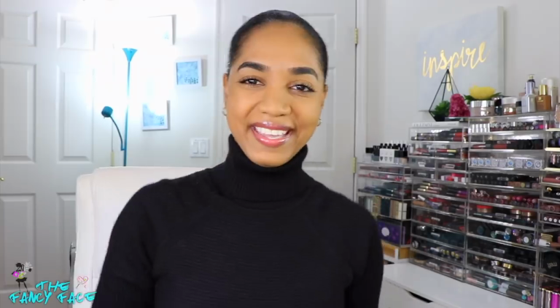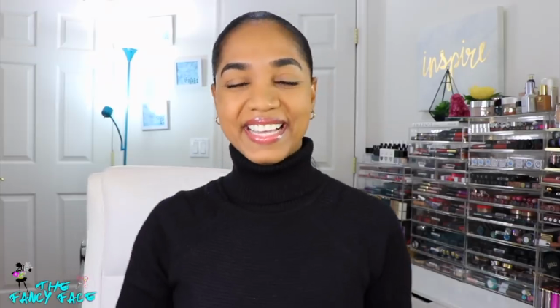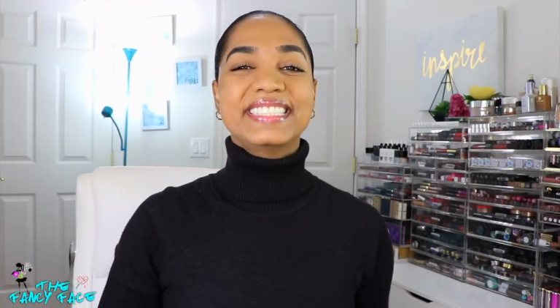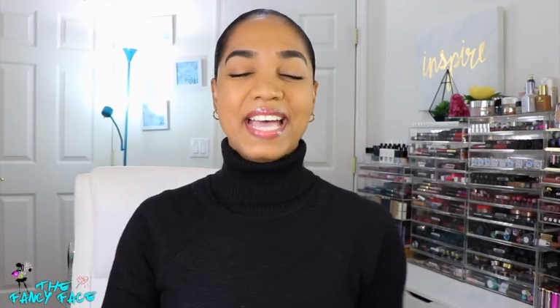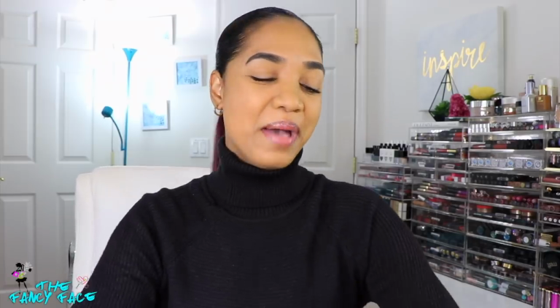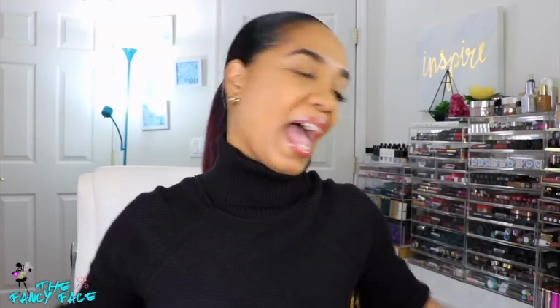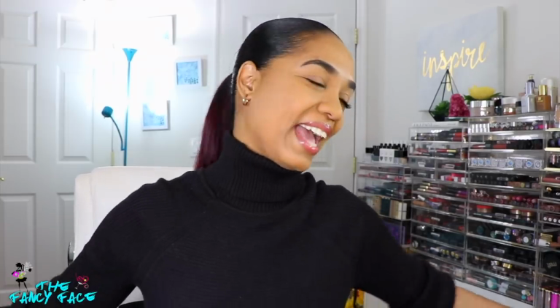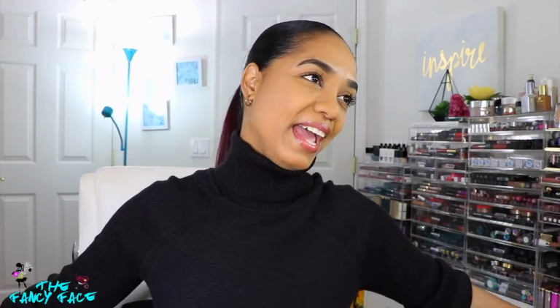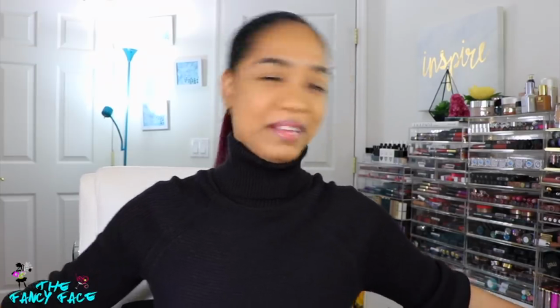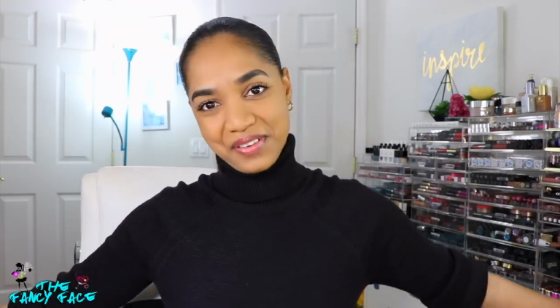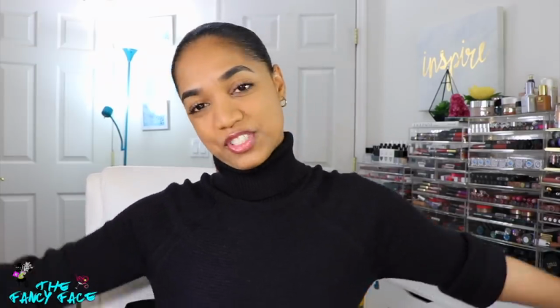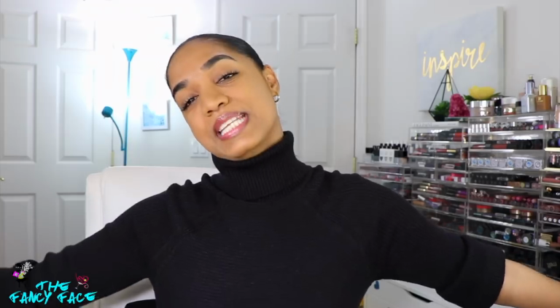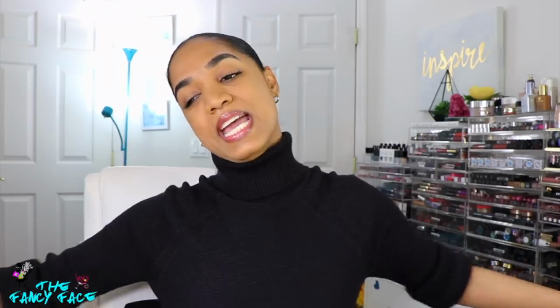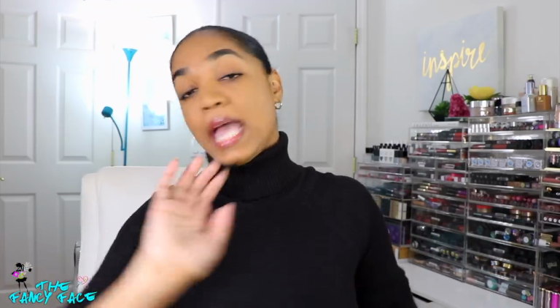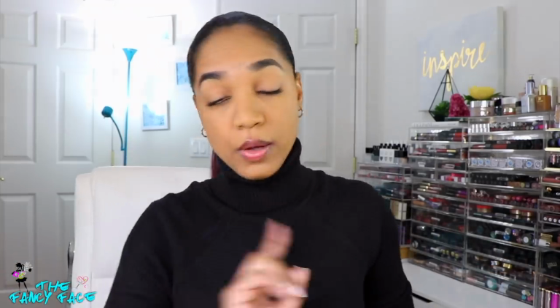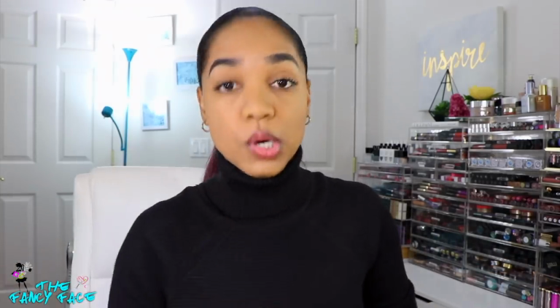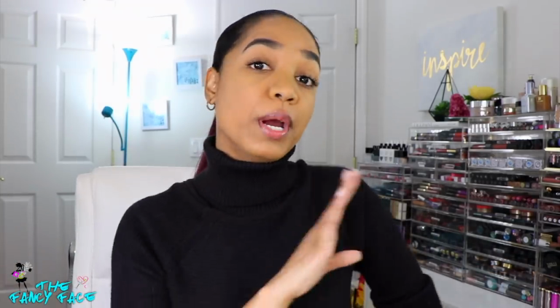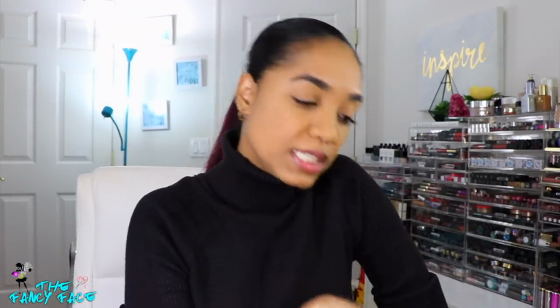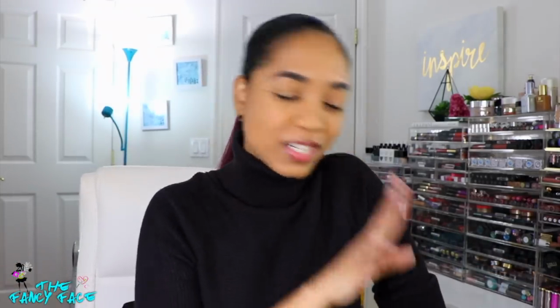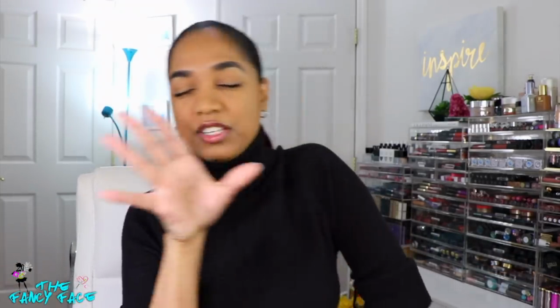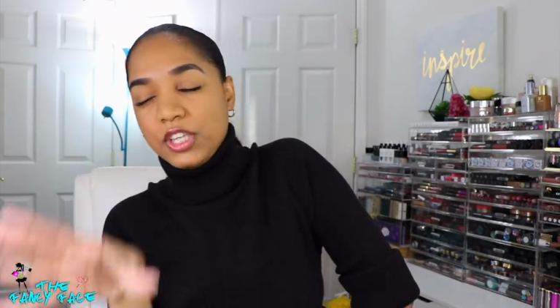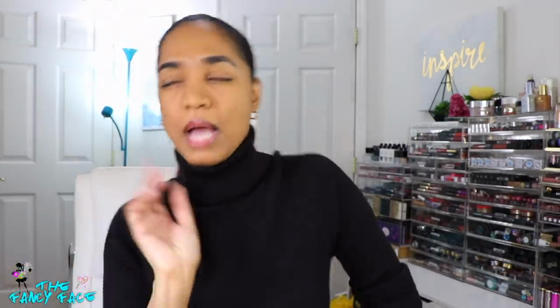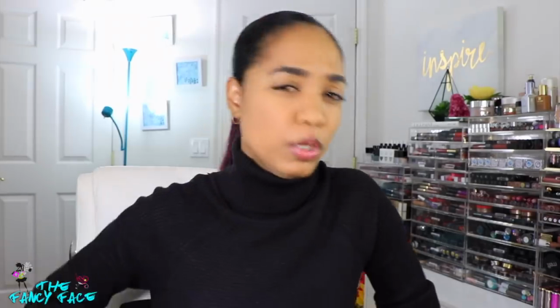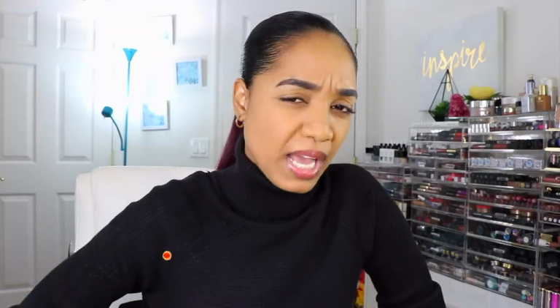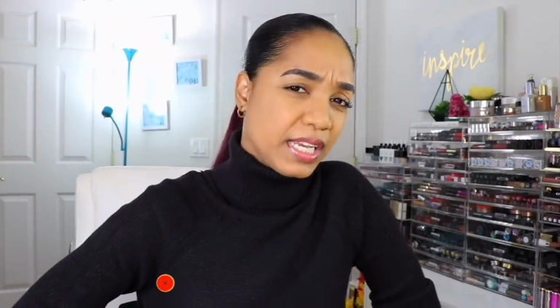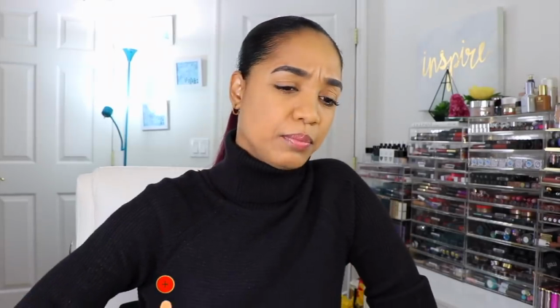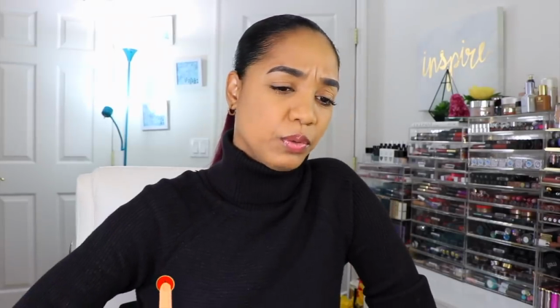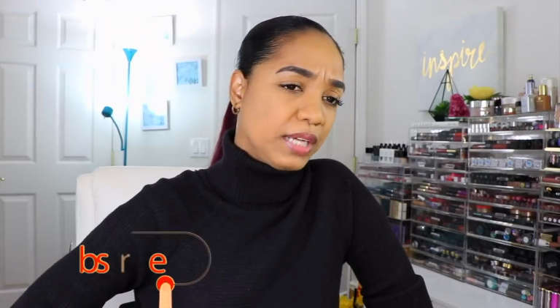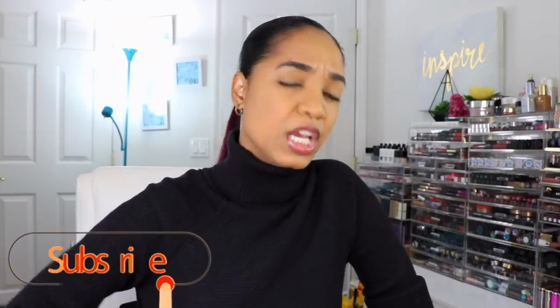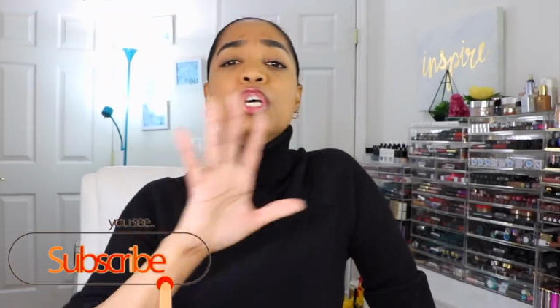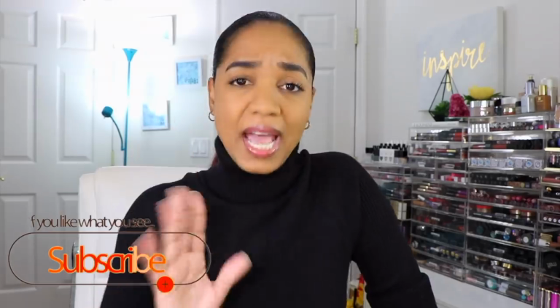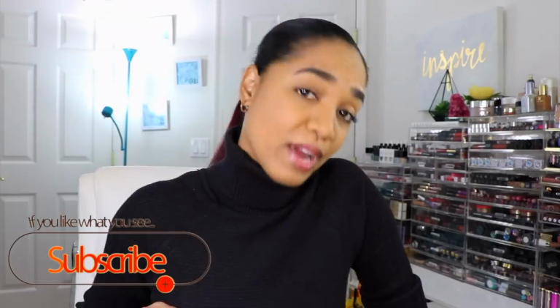Hey guys, it's Tina and I am back. I am looking very Steve Jobs today — I know he wore a black t-shirt, not necessarily a black turtleneck, but I'm sure he wore one at some point. But I digress.